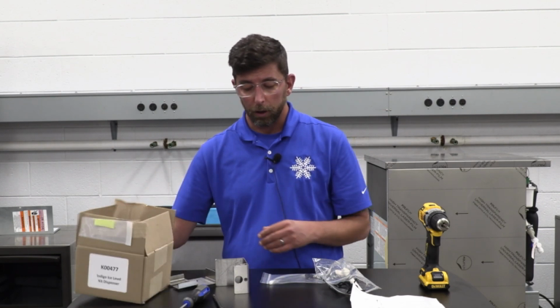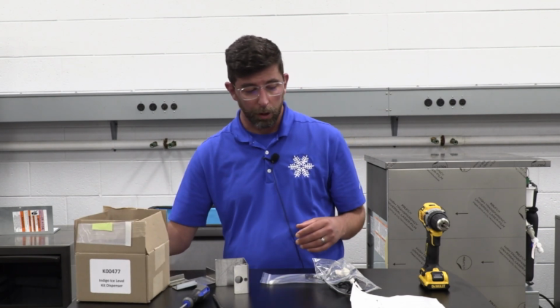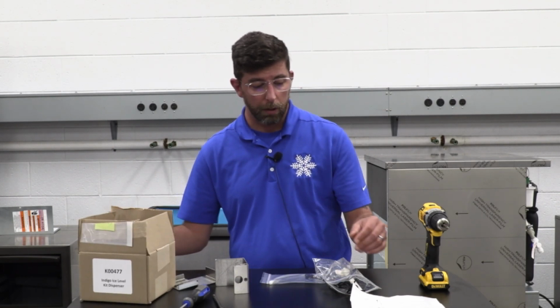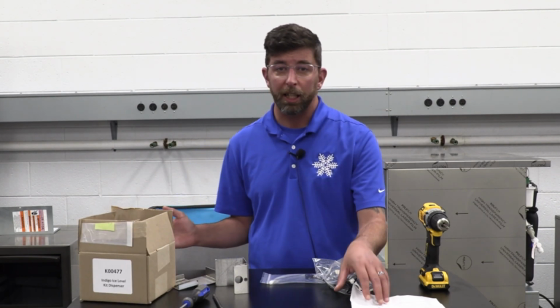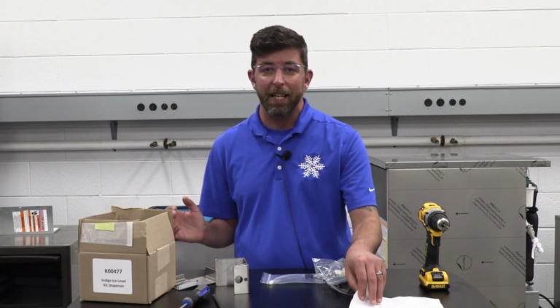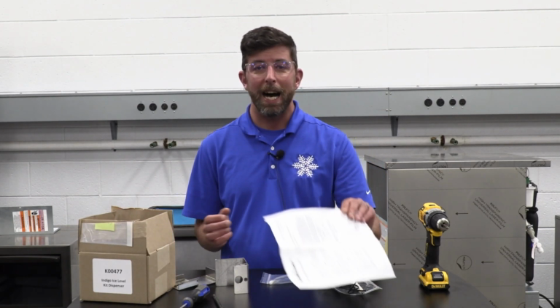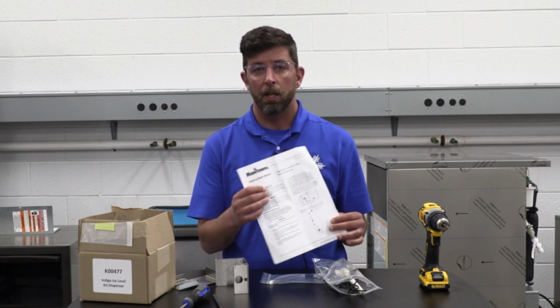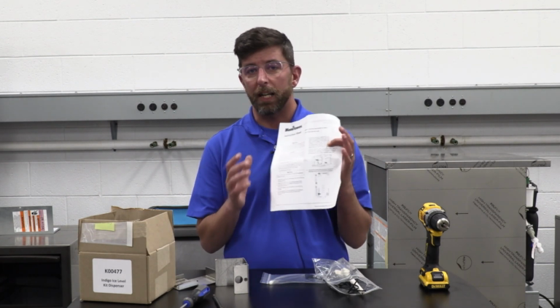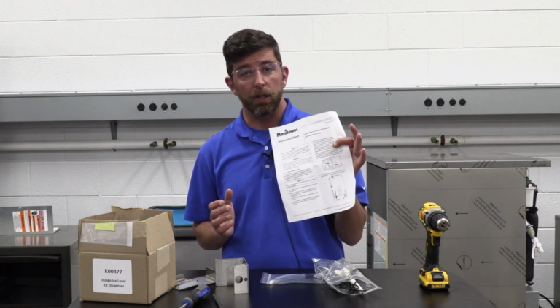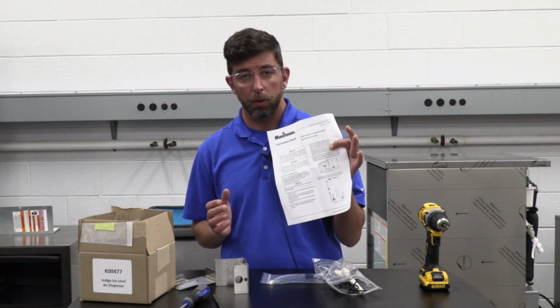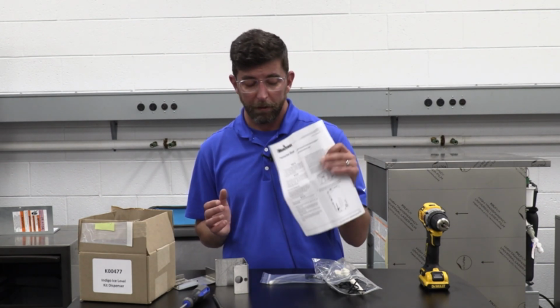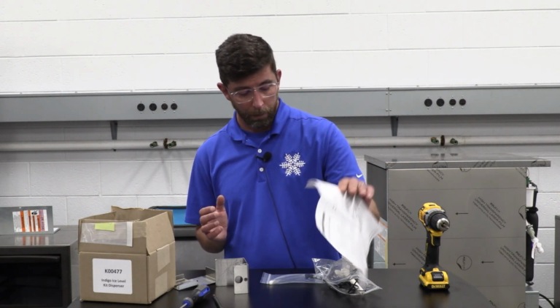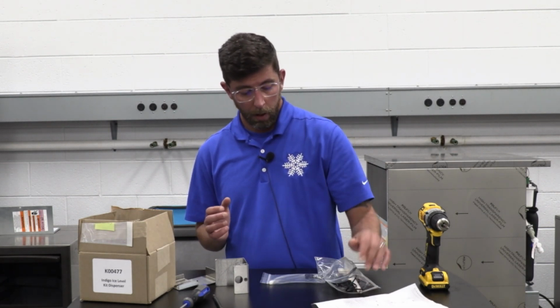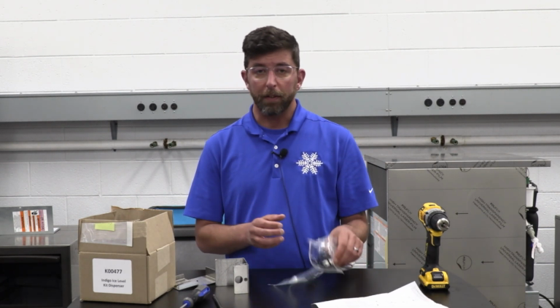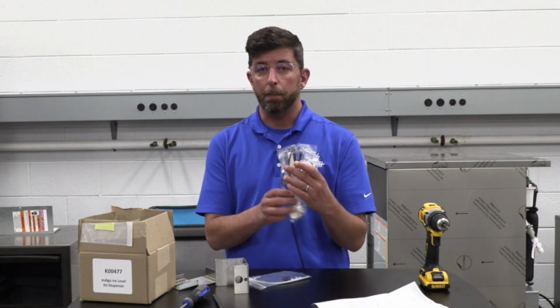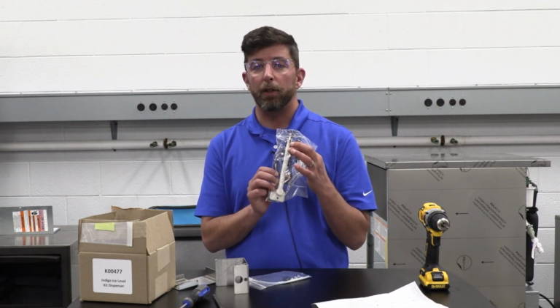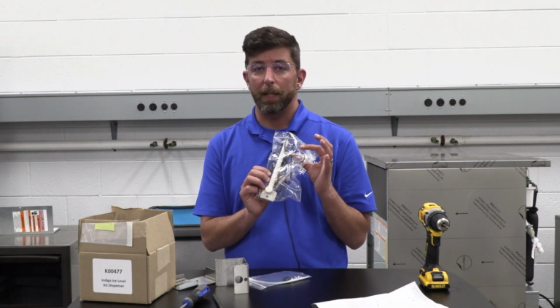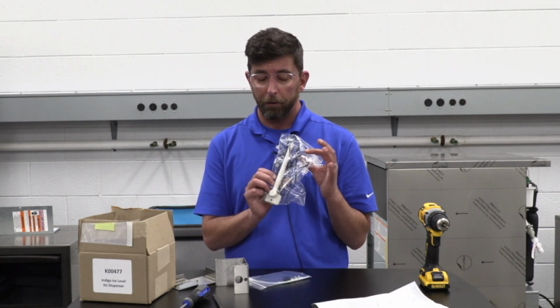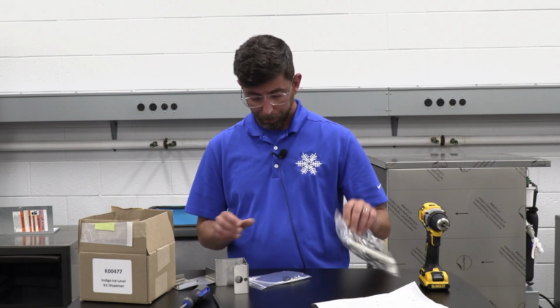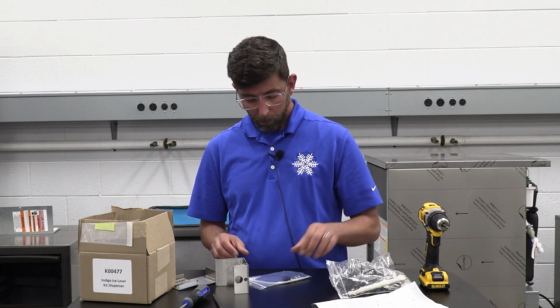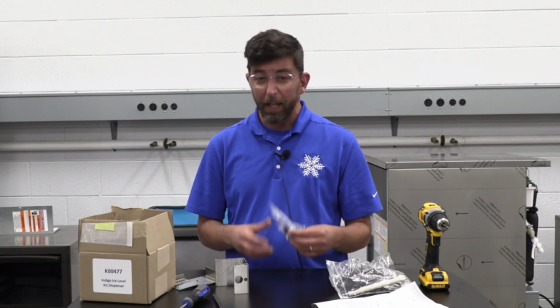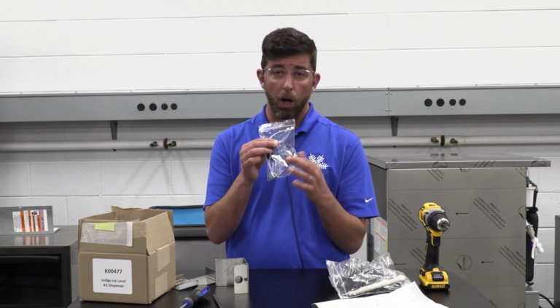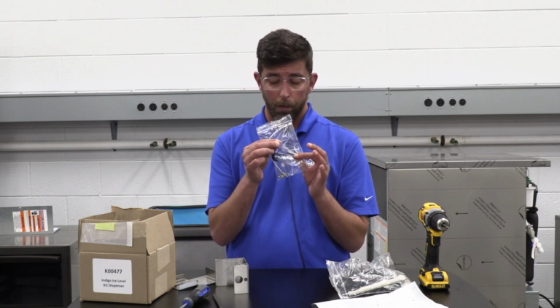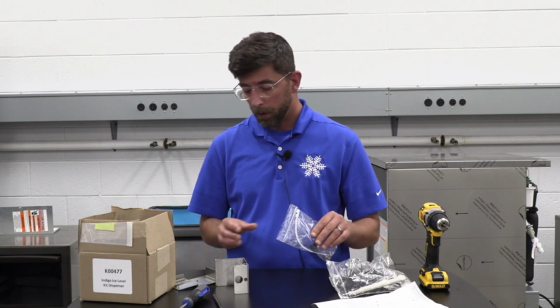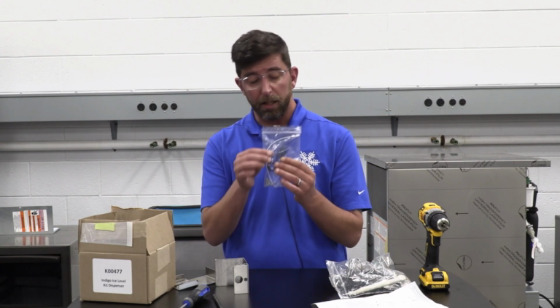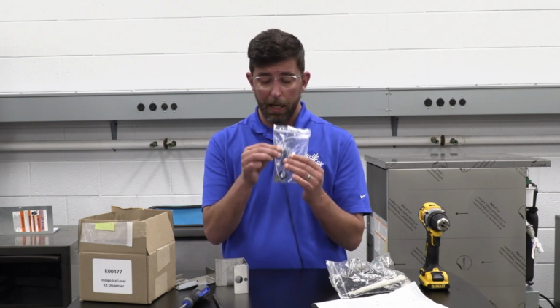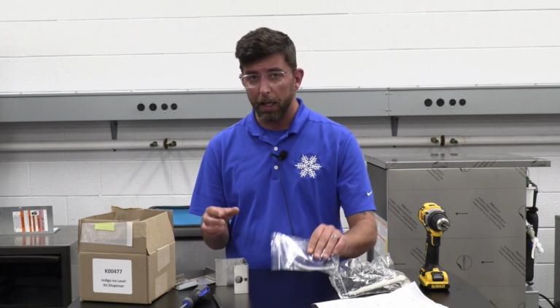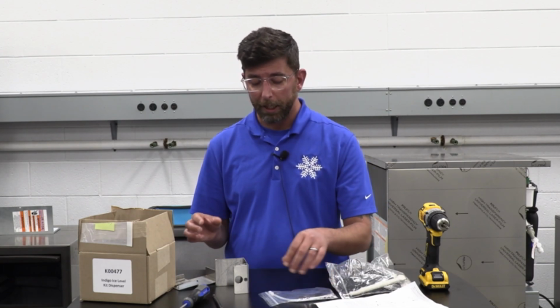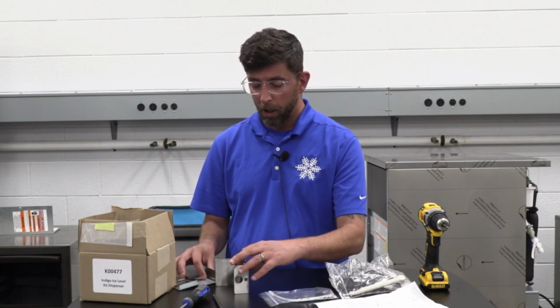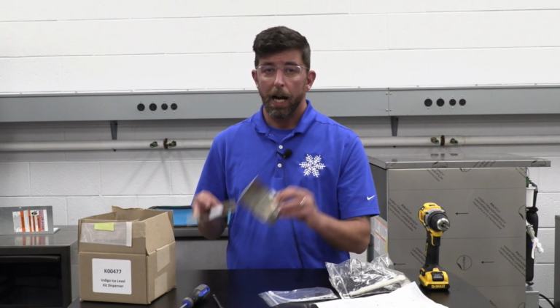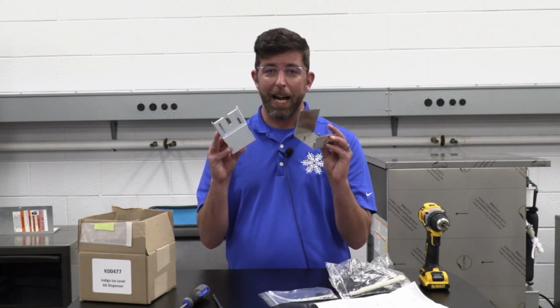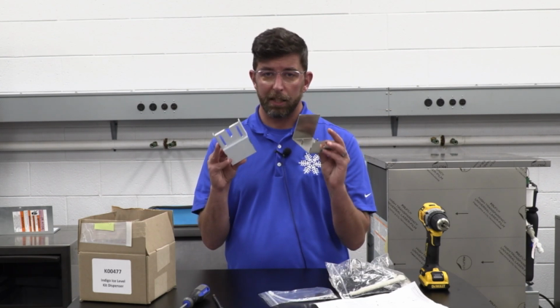First thing I want to show you is what's going to come in this box. We've got a set of instructions which we'll be following. We've got the bin level probe itself. We've got some hardware and a zip tie — we'll show you where that goes later. And the bracketing itself.